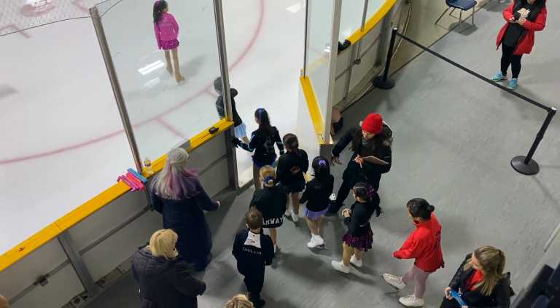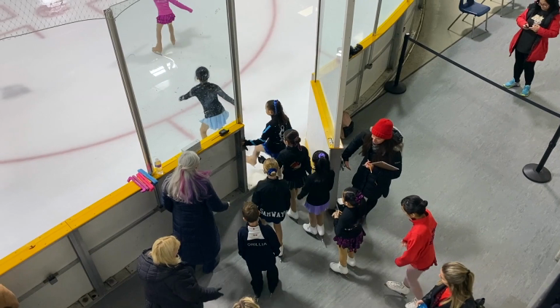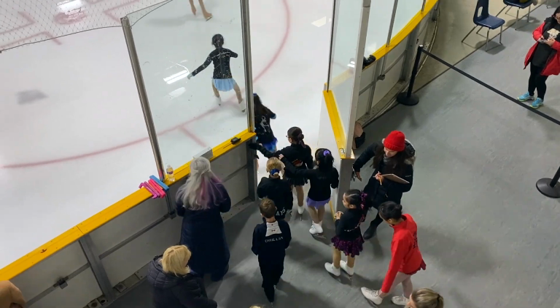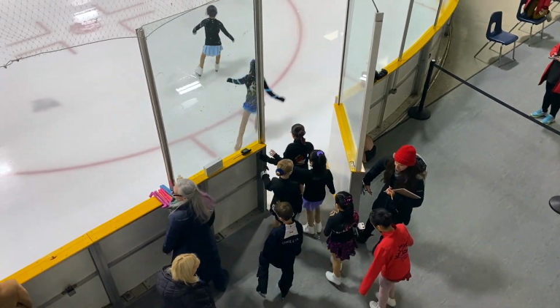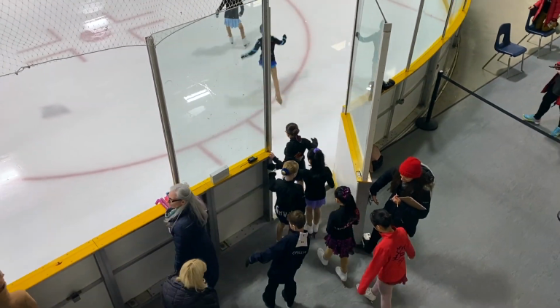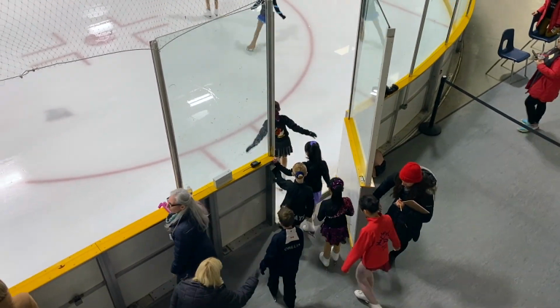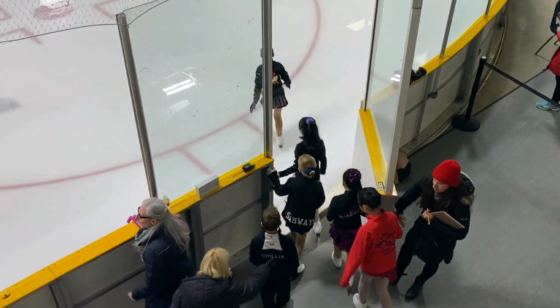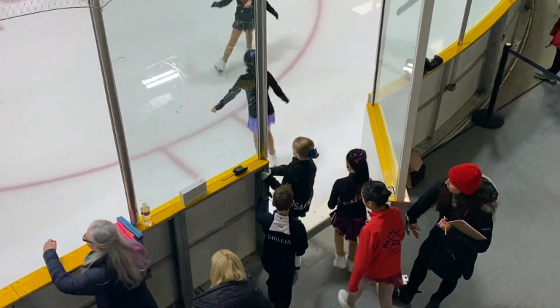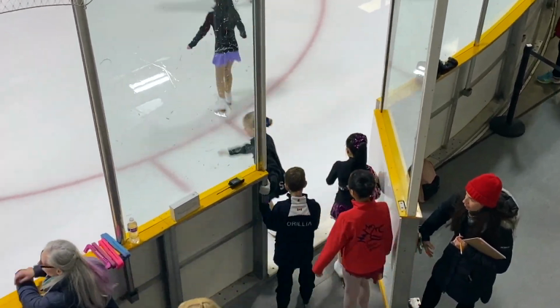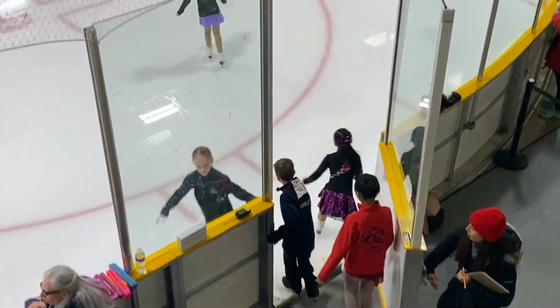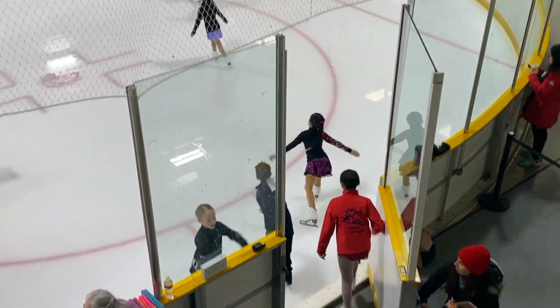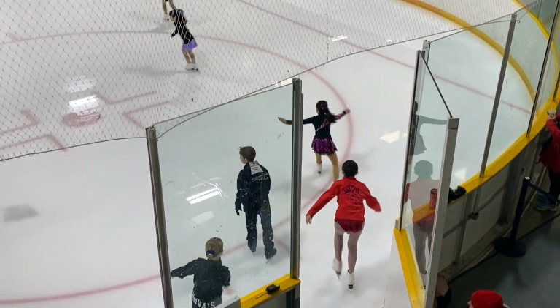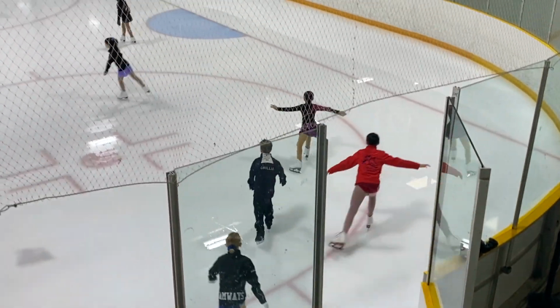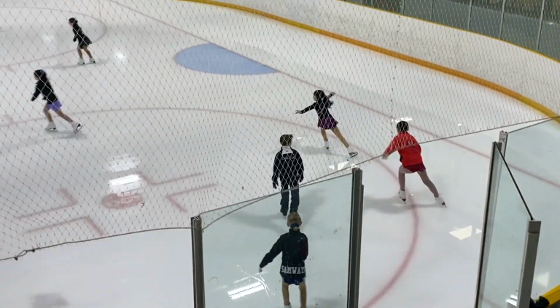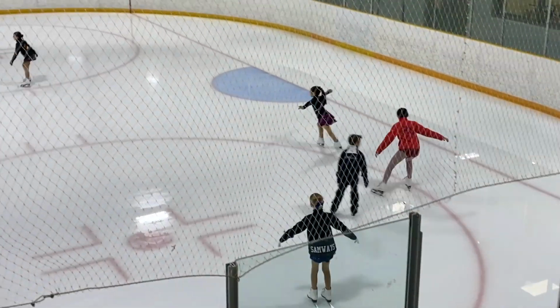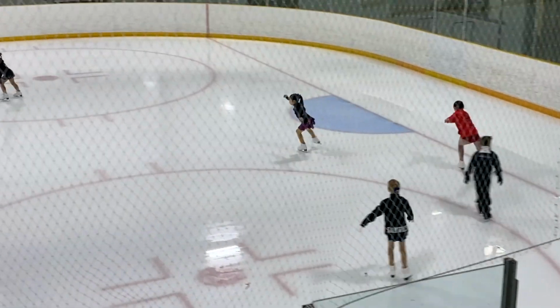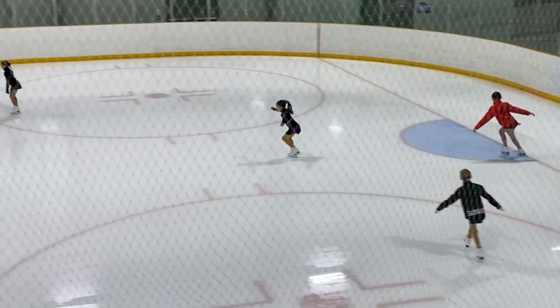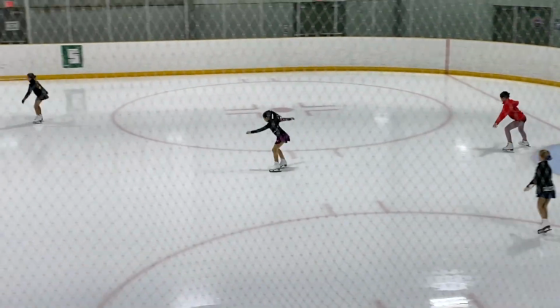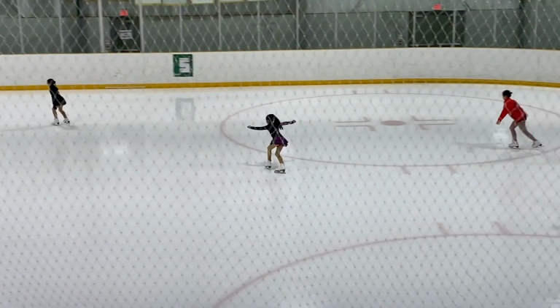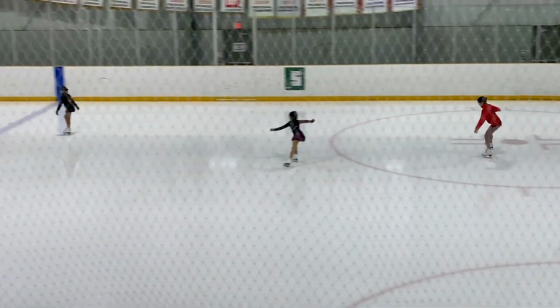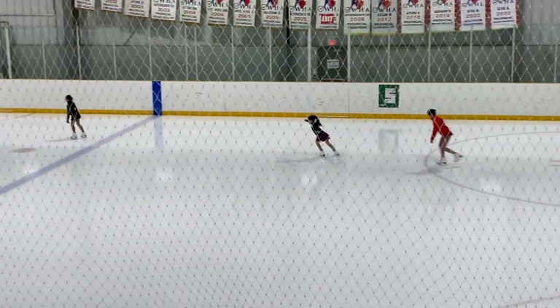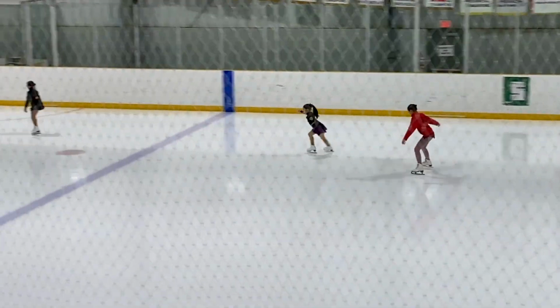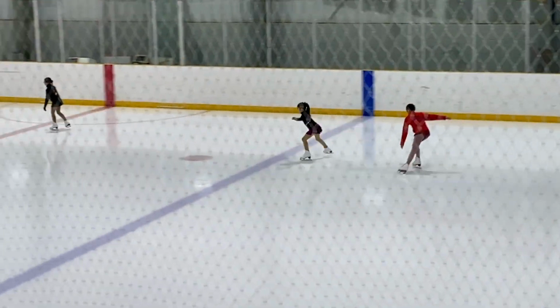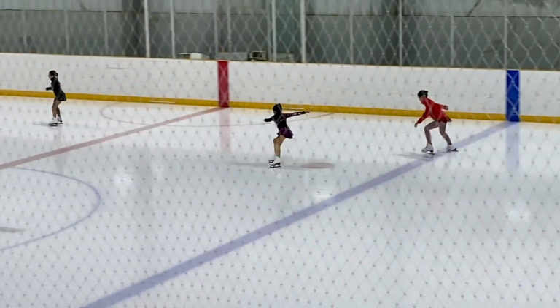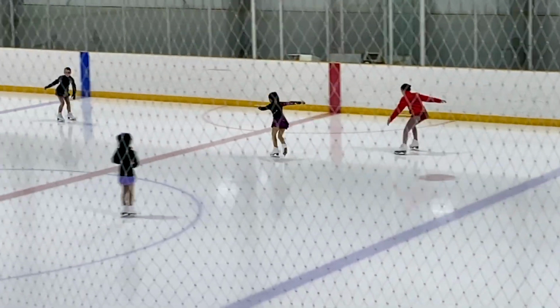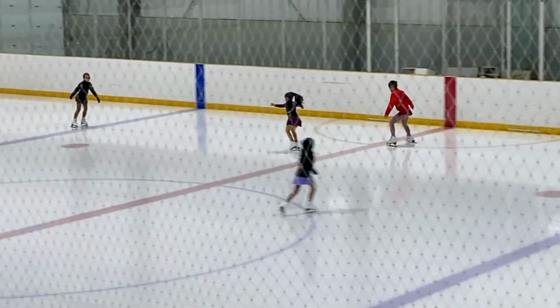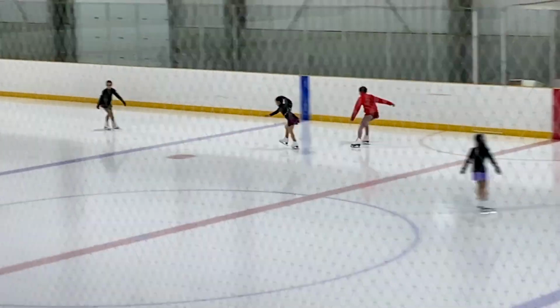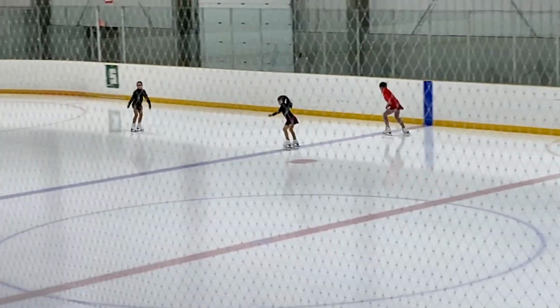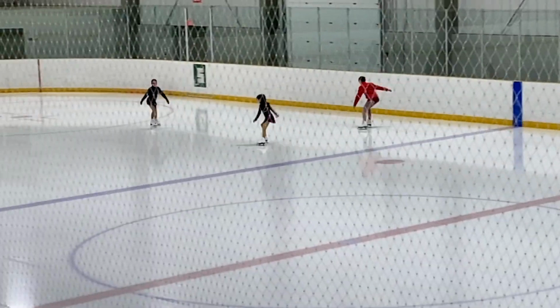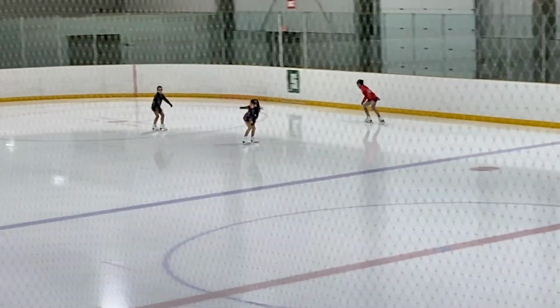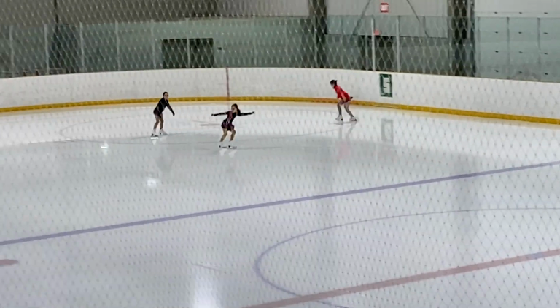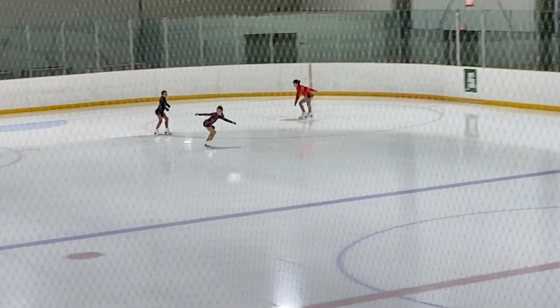When you get on, make sure you warm up like doing all your jumps in your solo and your spins.